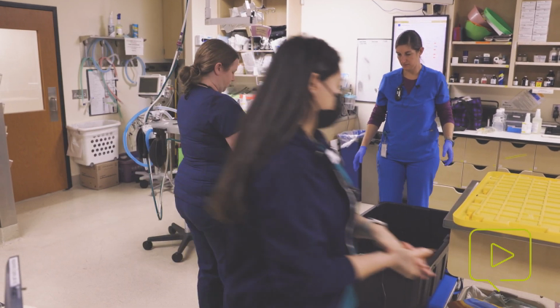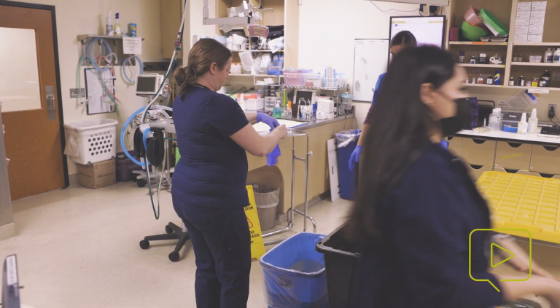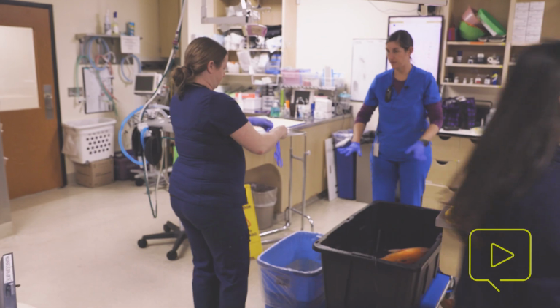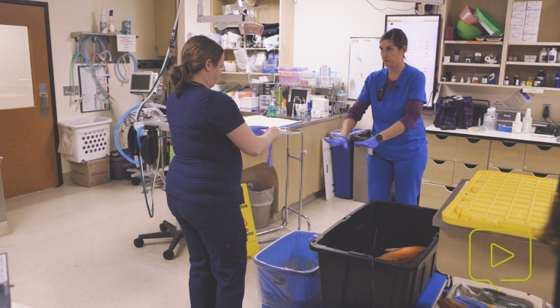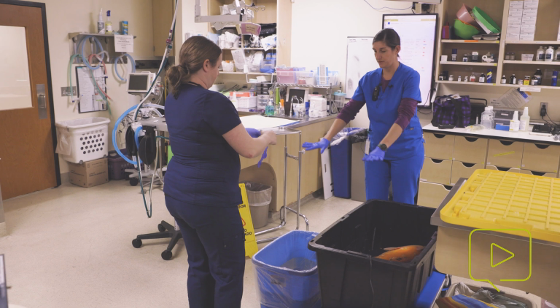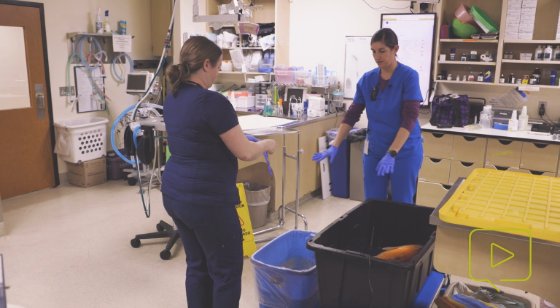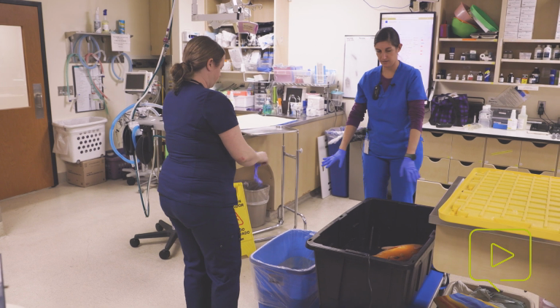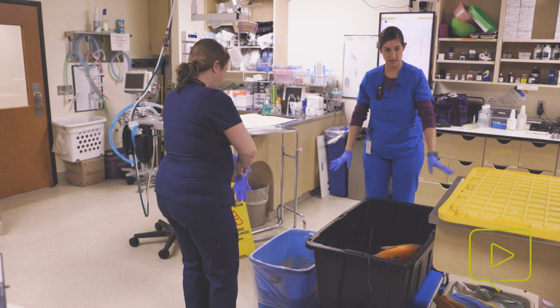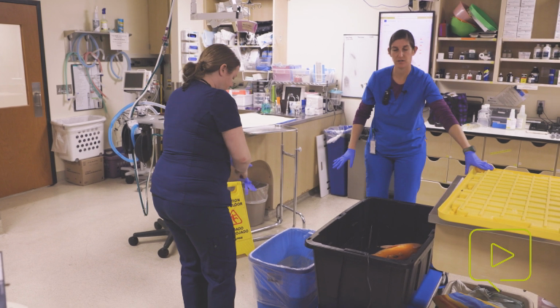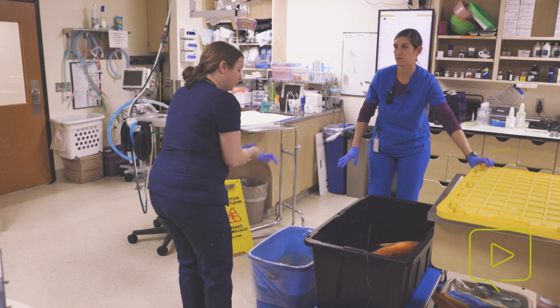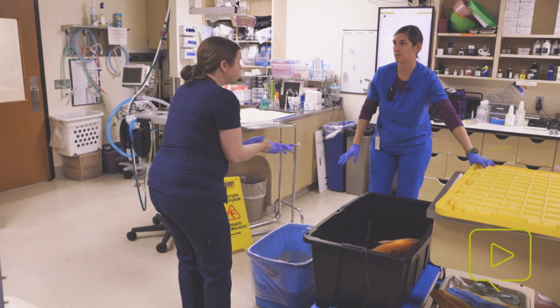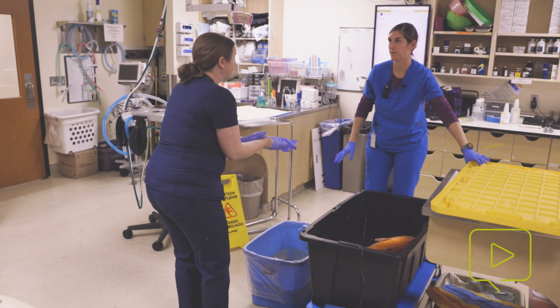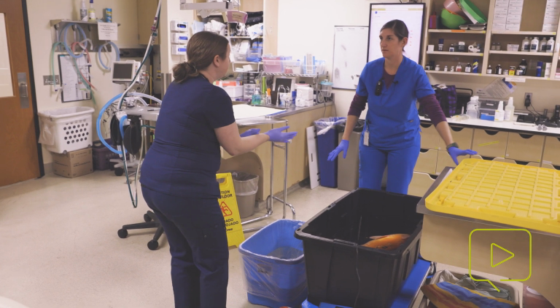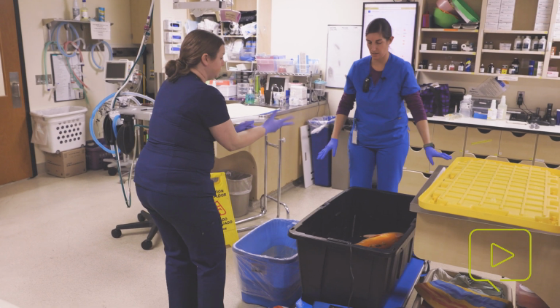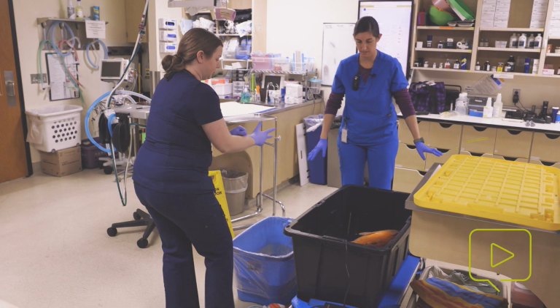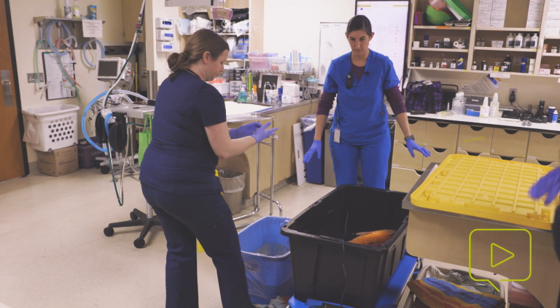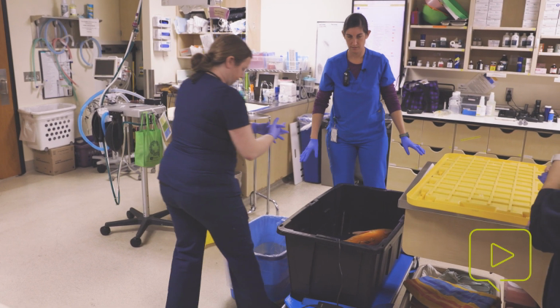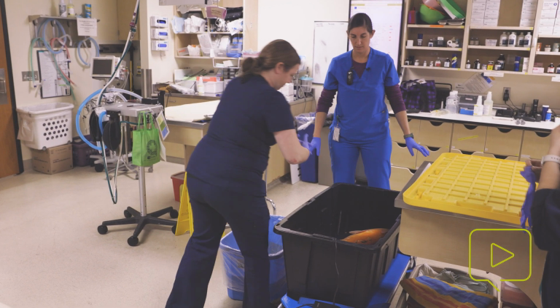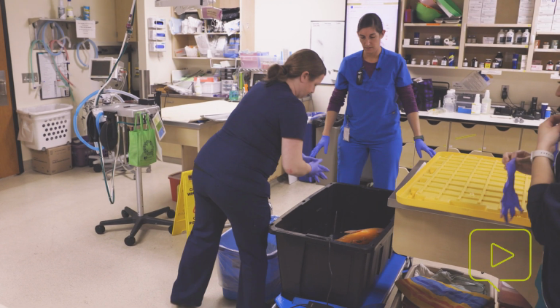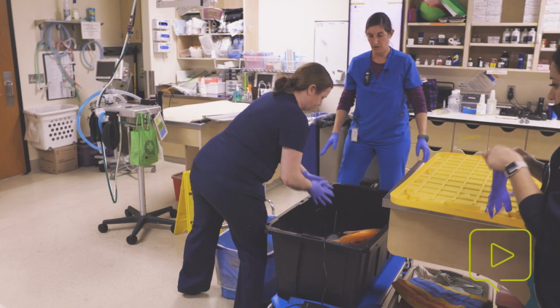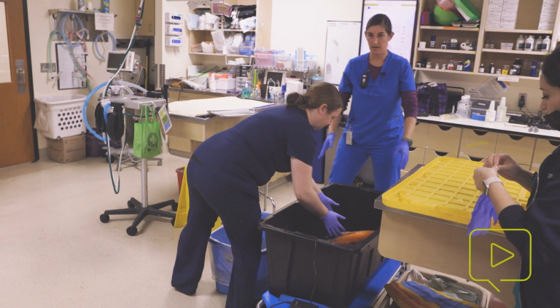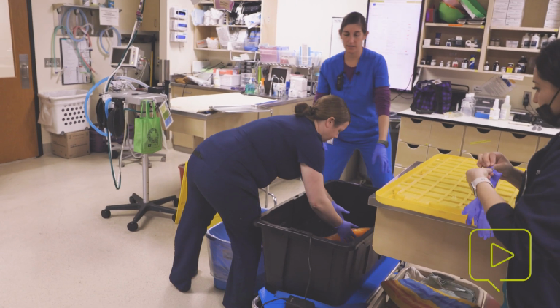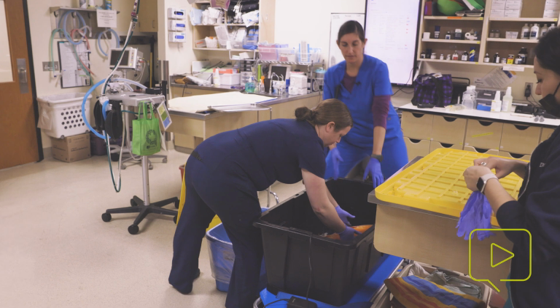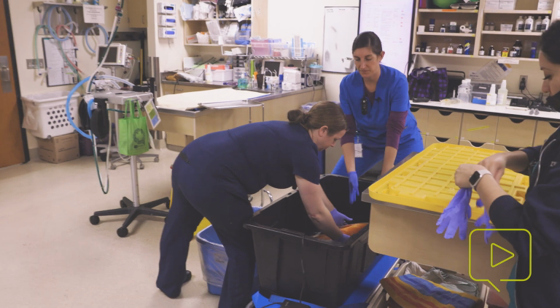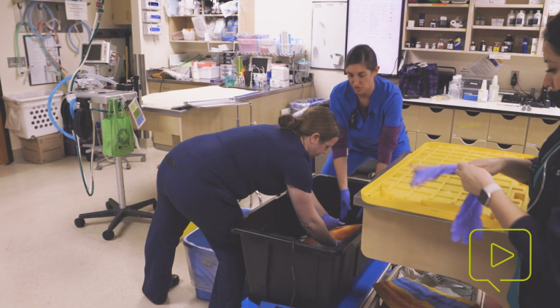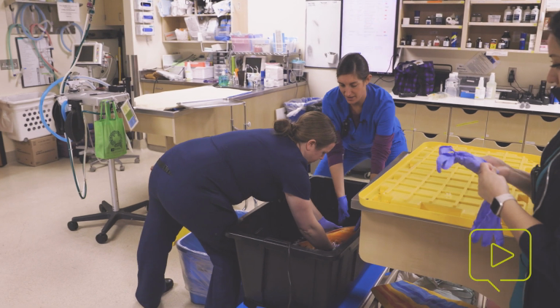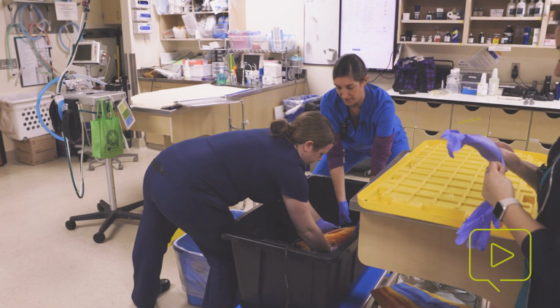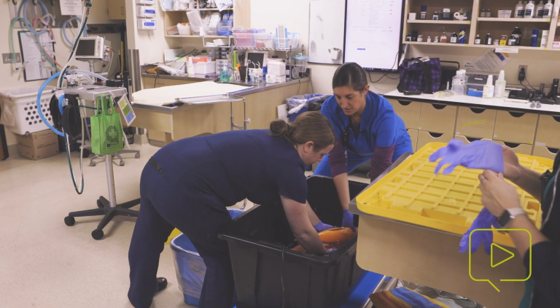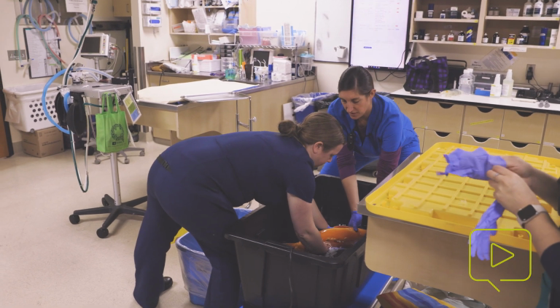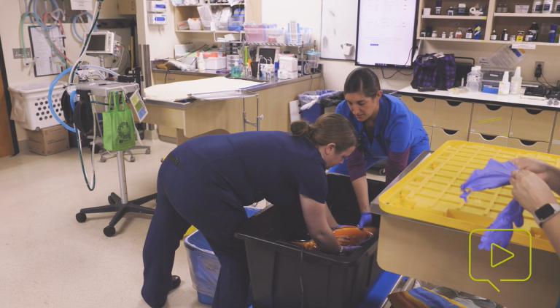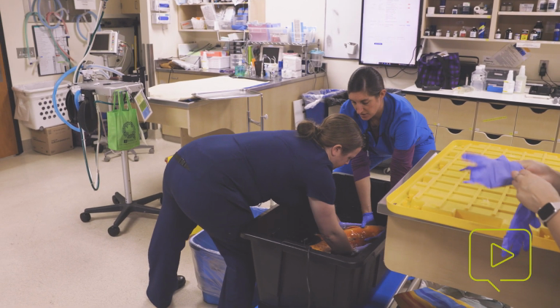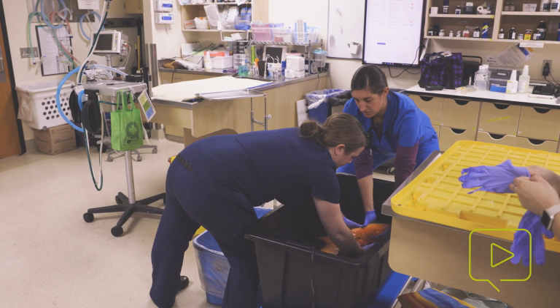If we have something to put over the top of this — so she can't jump out. Now we're going to lift Joanna into the anesthesia solution.